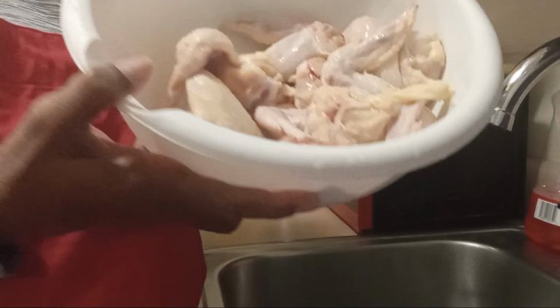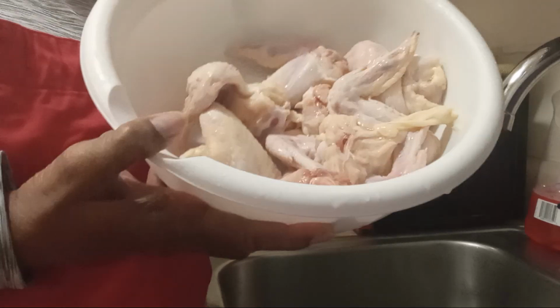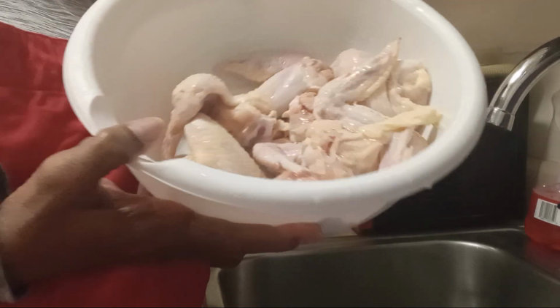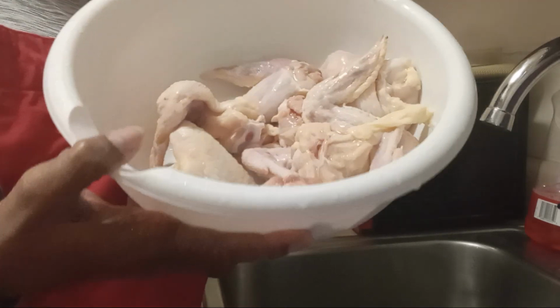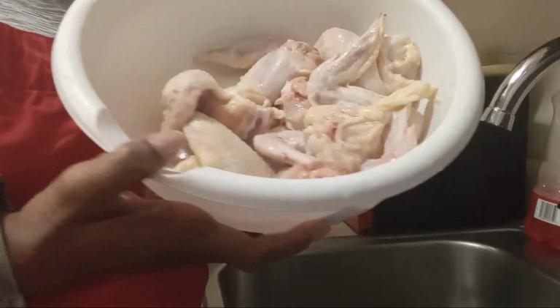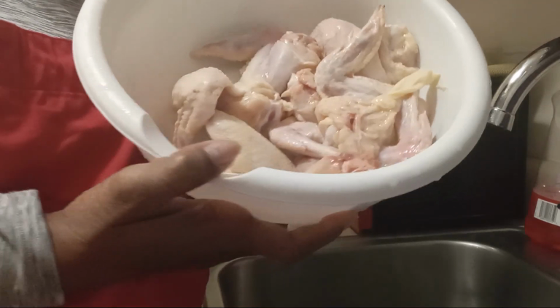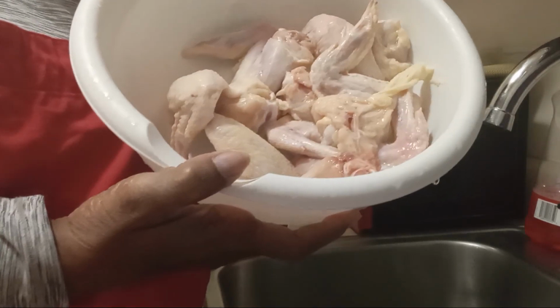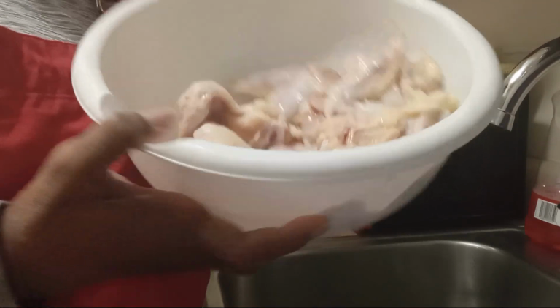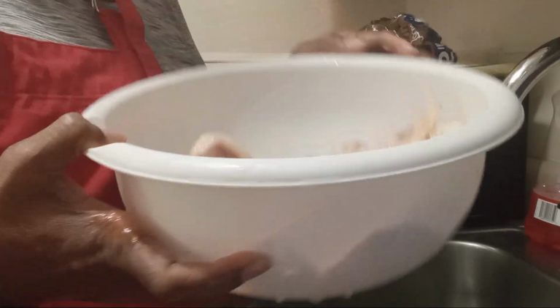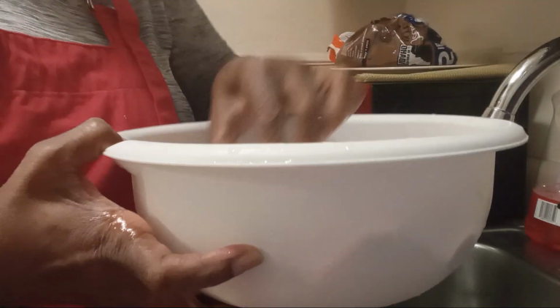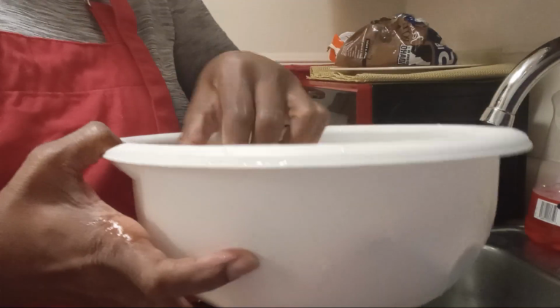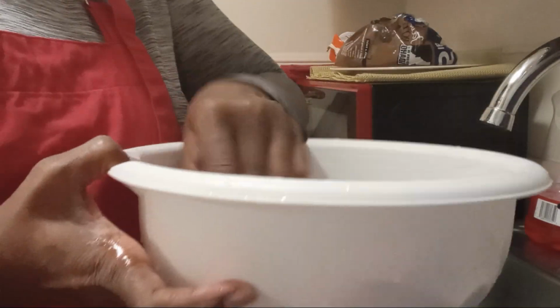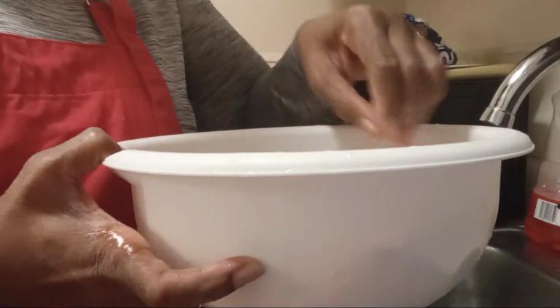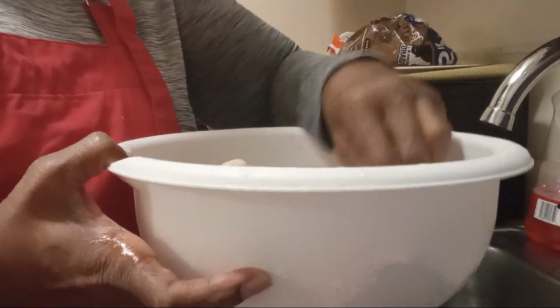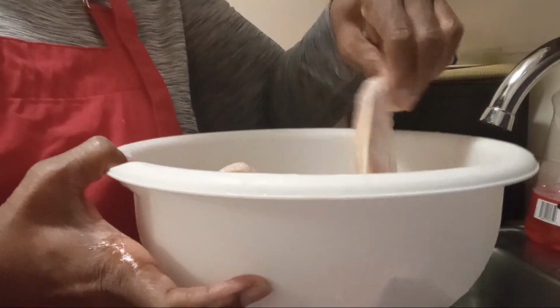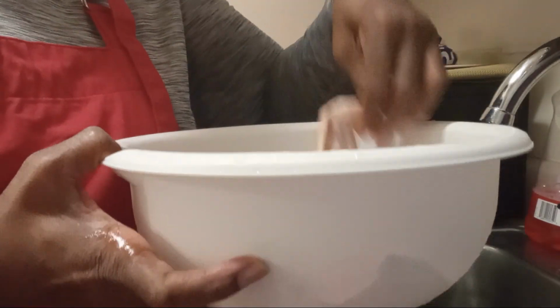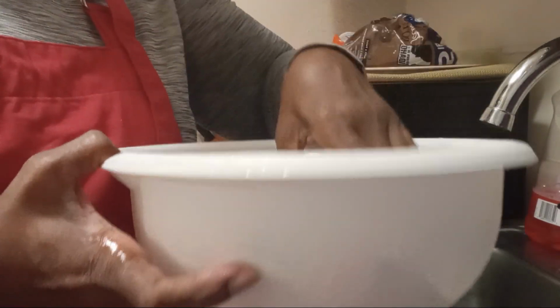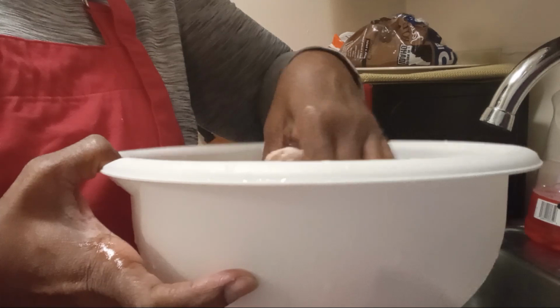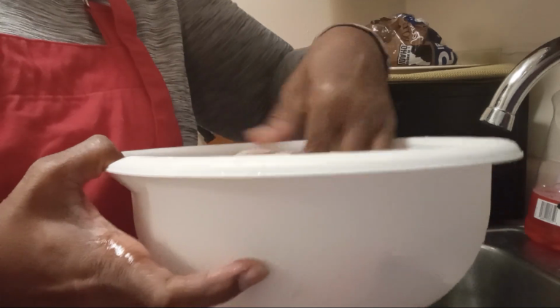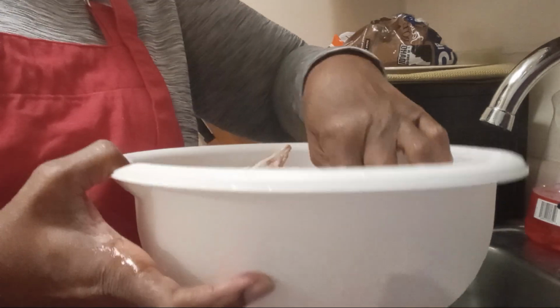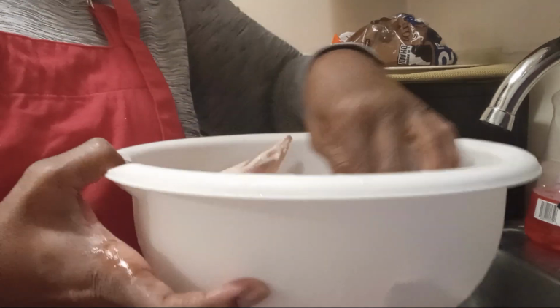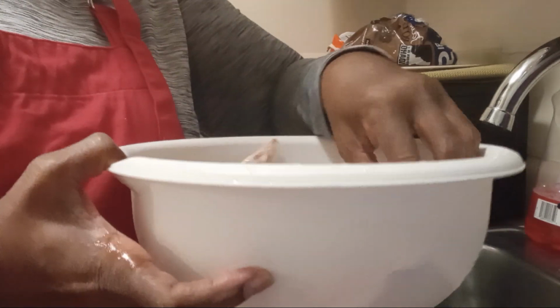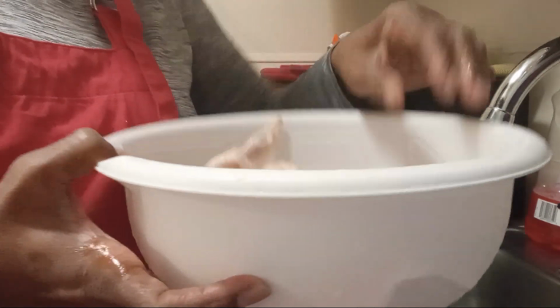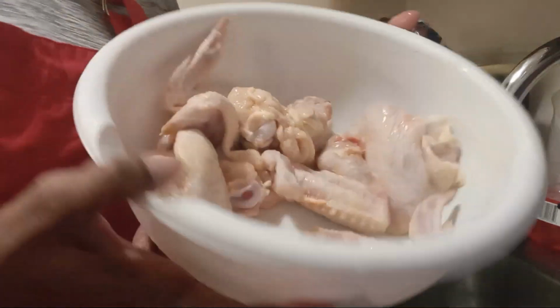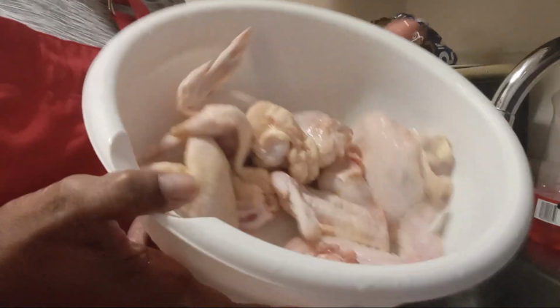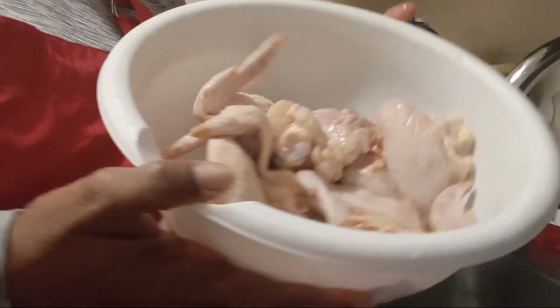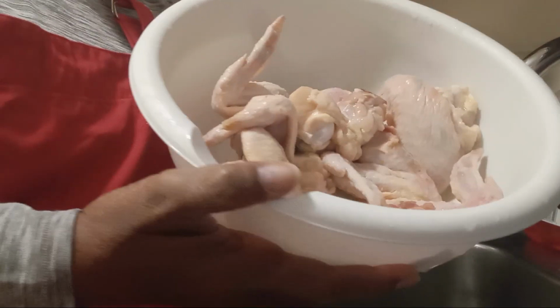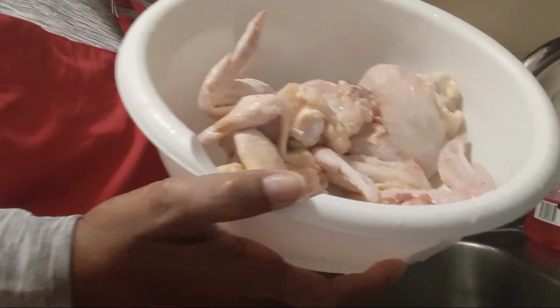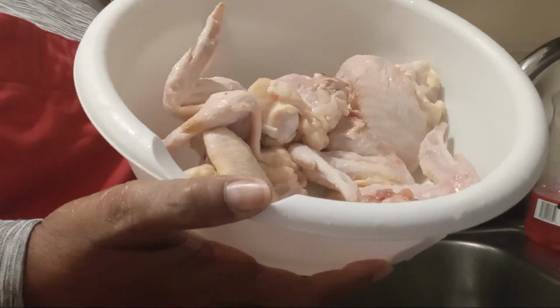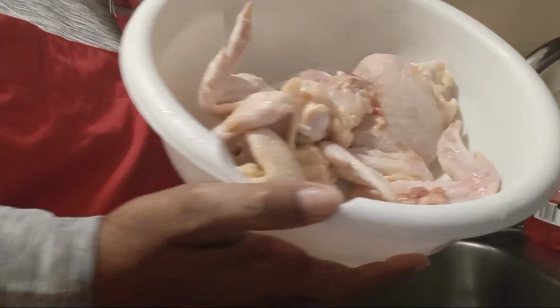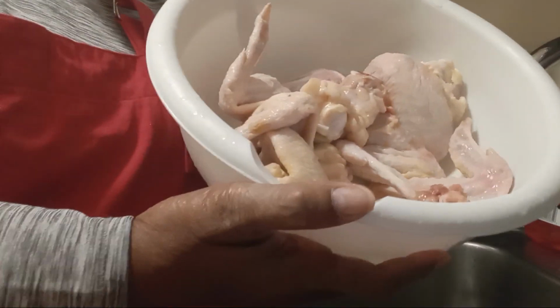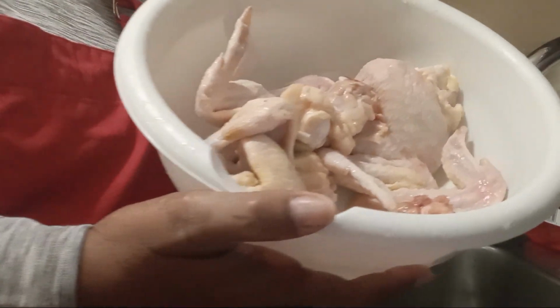Guys, I got my chicken wings. So I got two, four, six, seven. I thought I had eight, but hey, that's good enough.